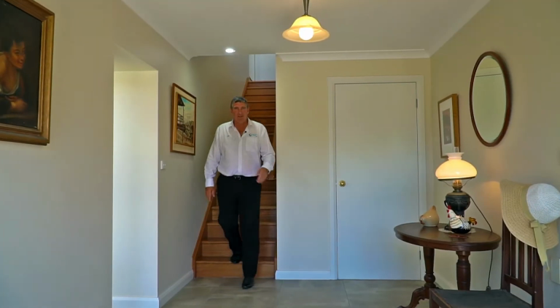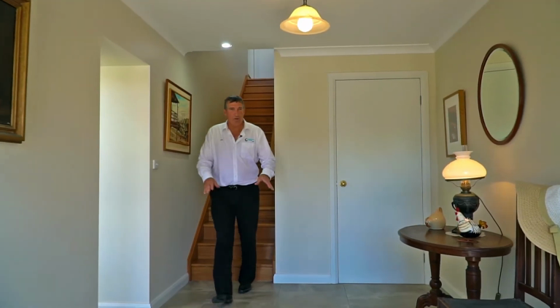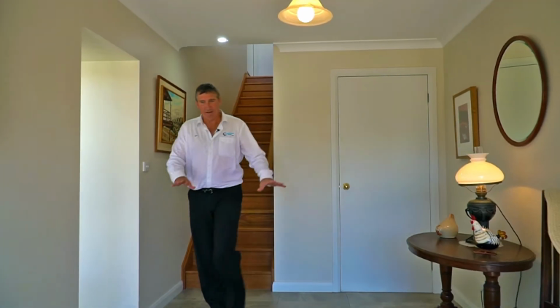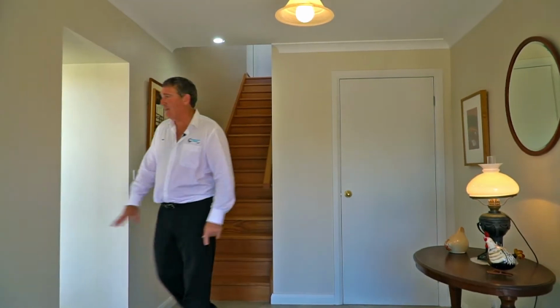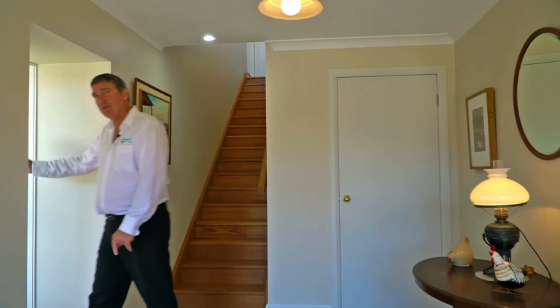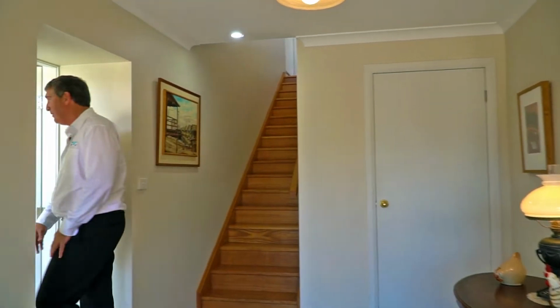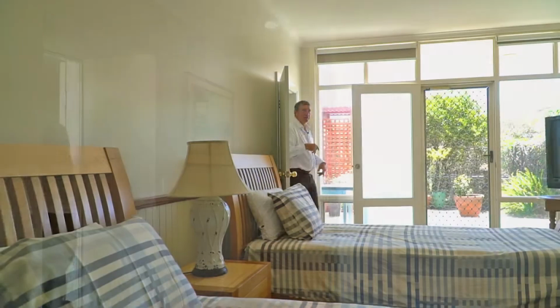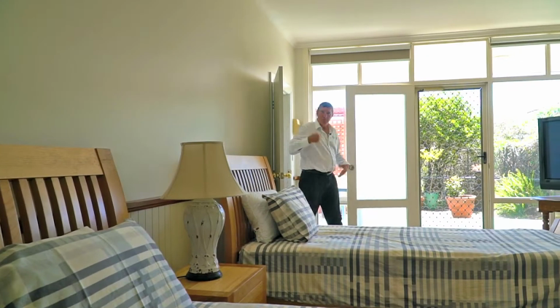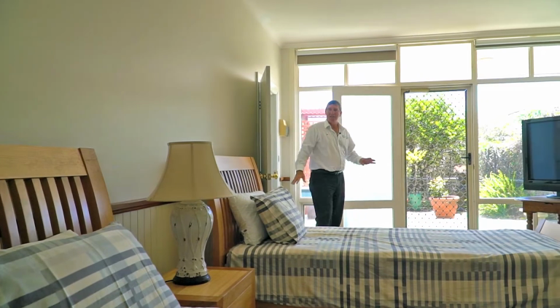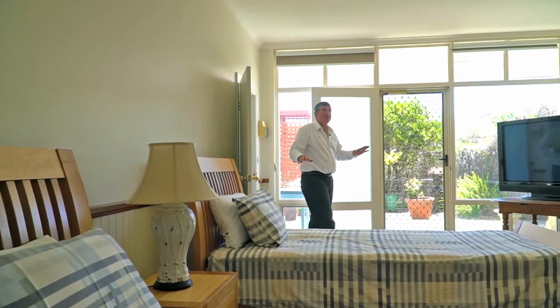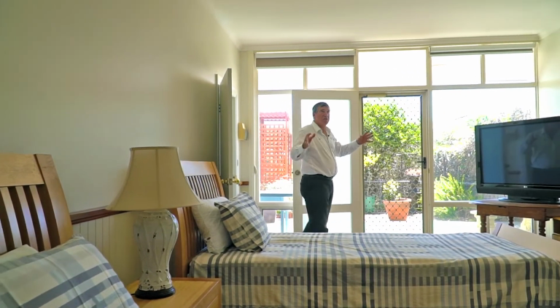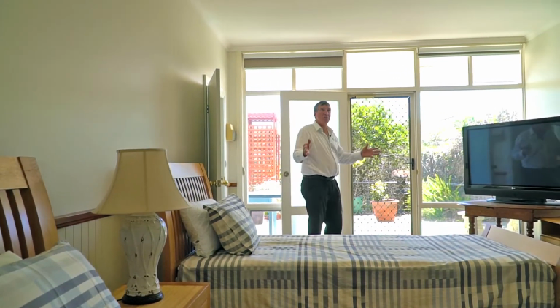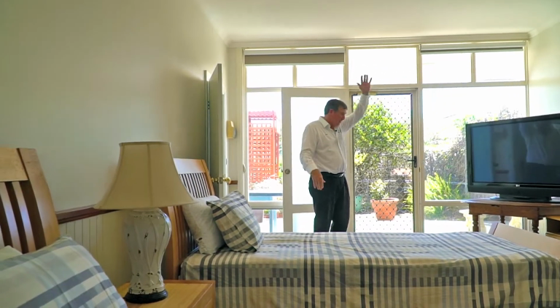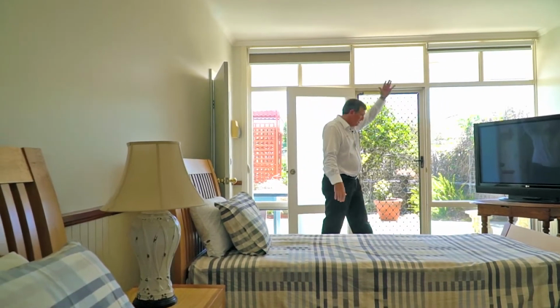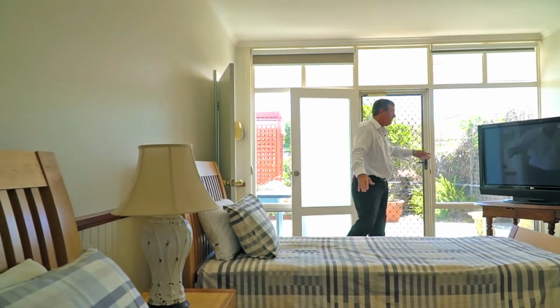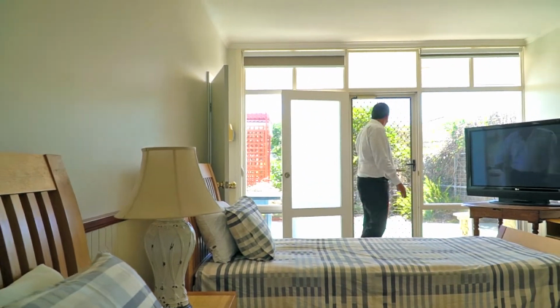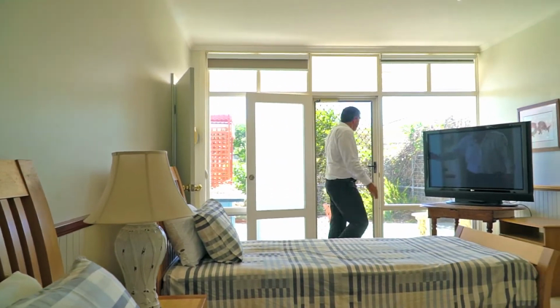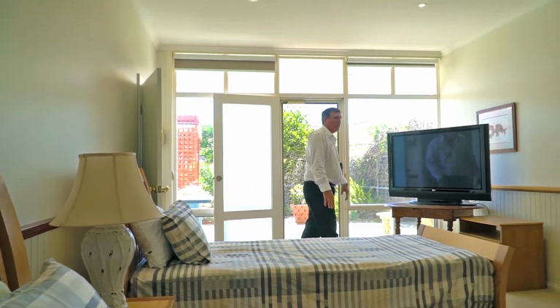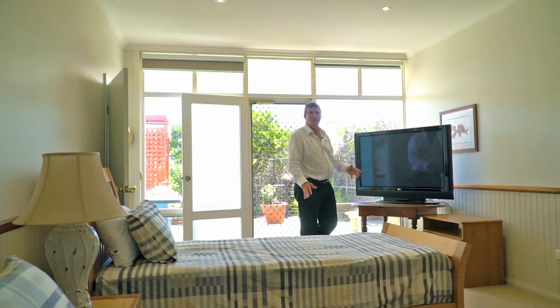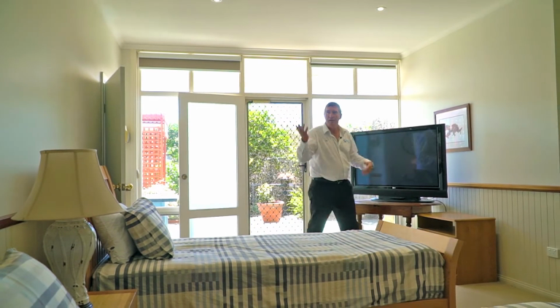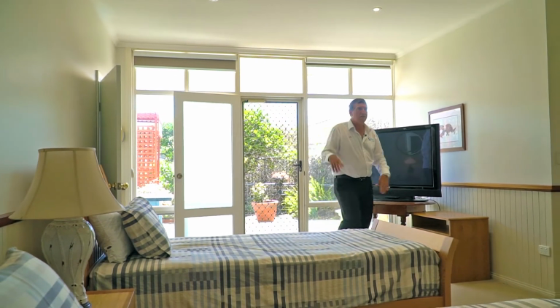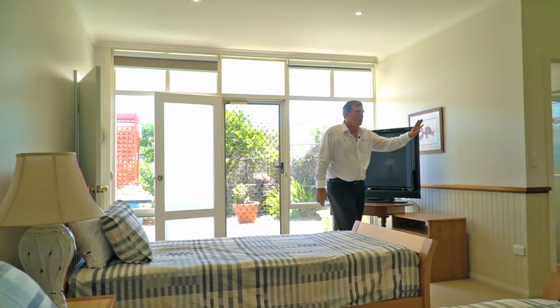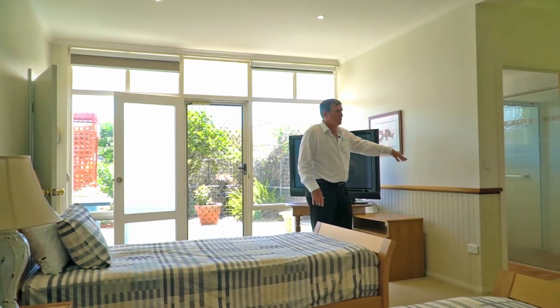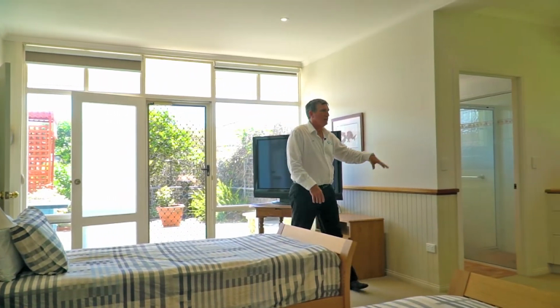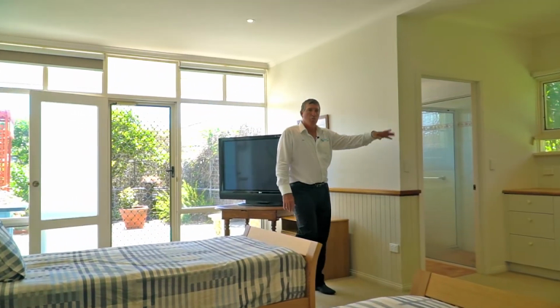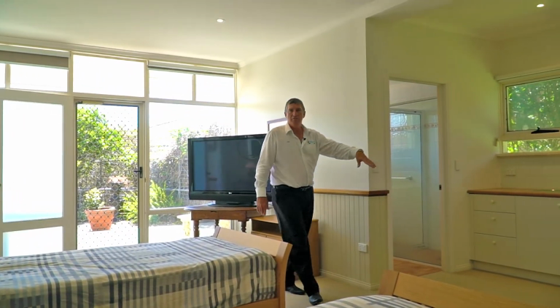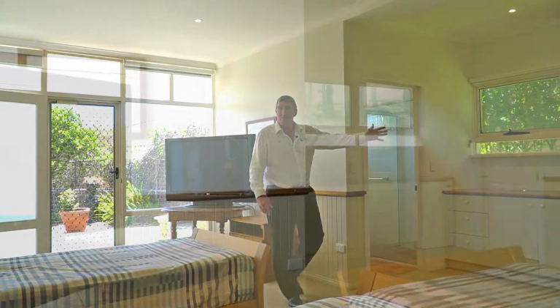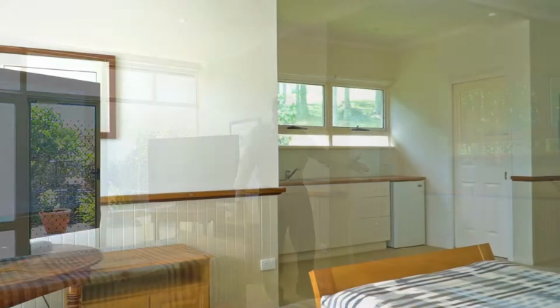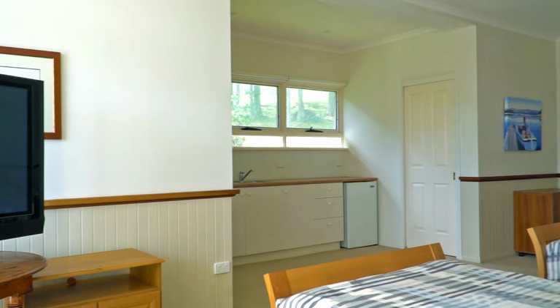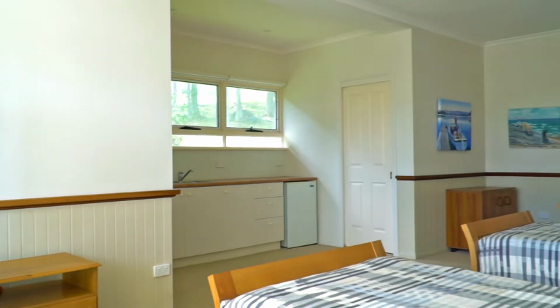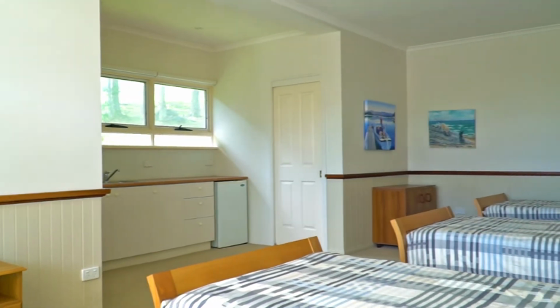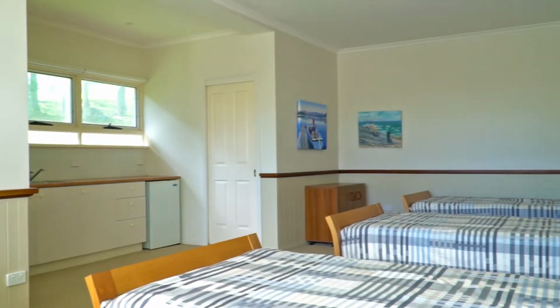There's a private area down here into the third bedroom. You come down the stairs into this third huge bedroom — high ceilings, north facing, air conditioning, ensuite, walk-in robe, kitchenette space, and its own private balcony. The flexibility of the house is great.